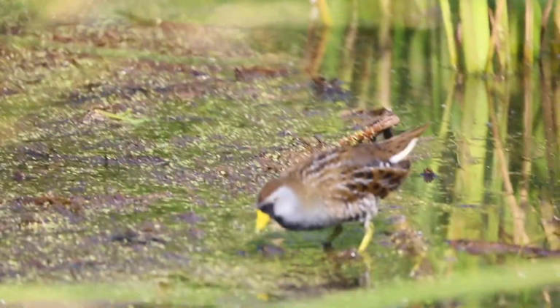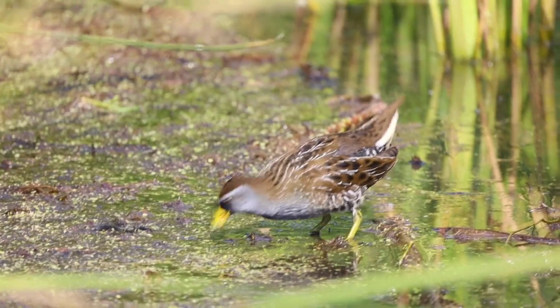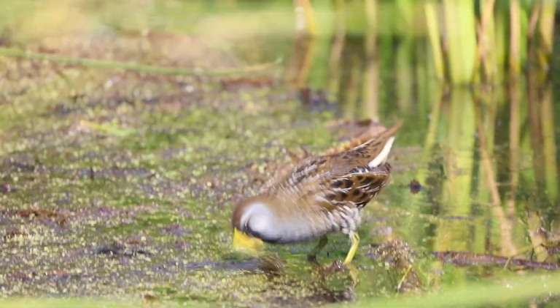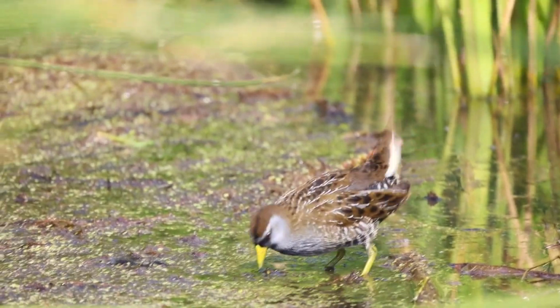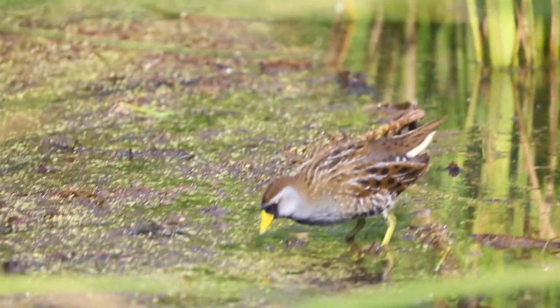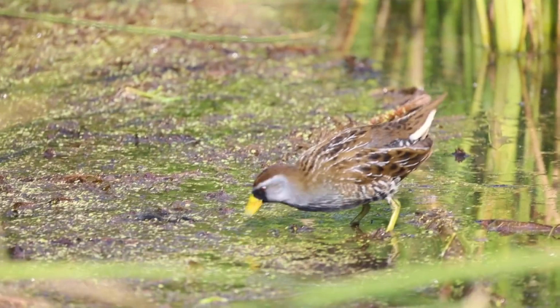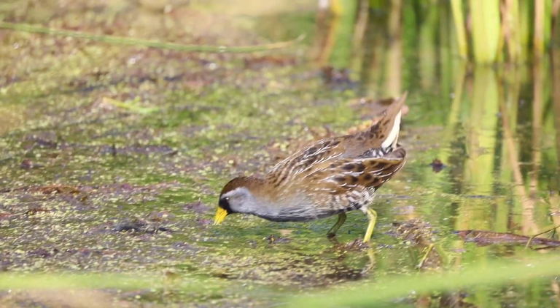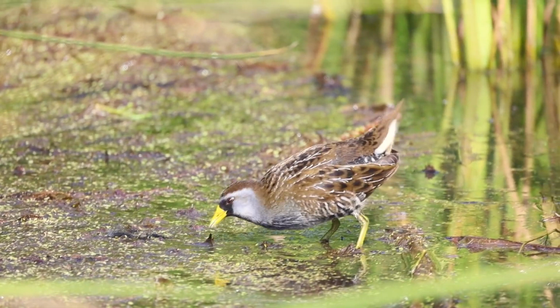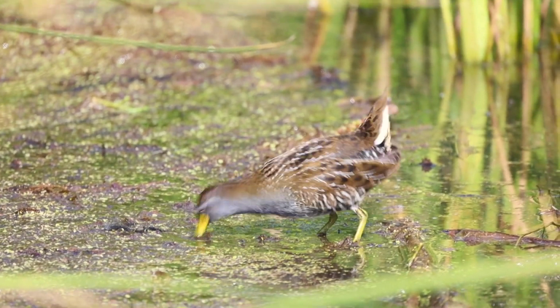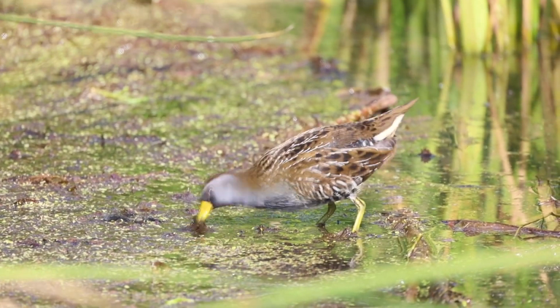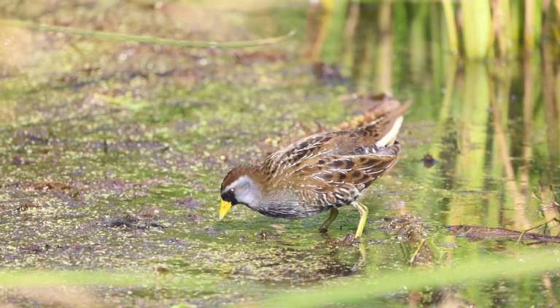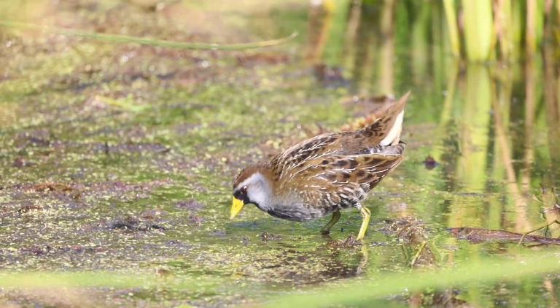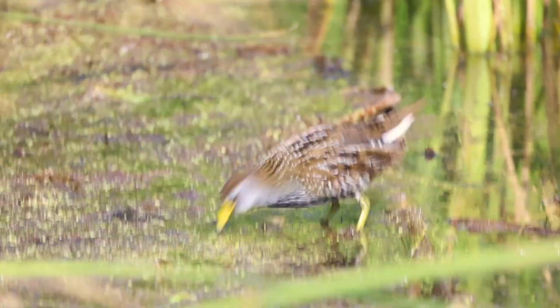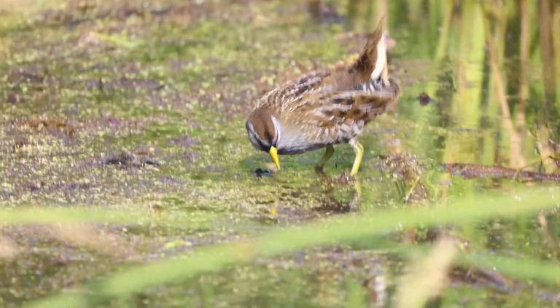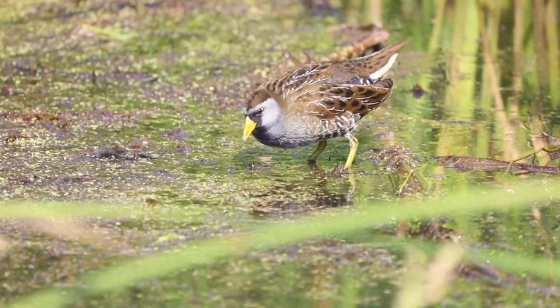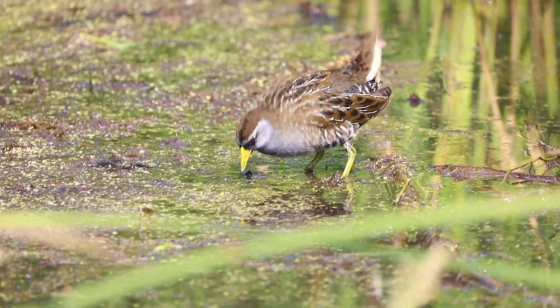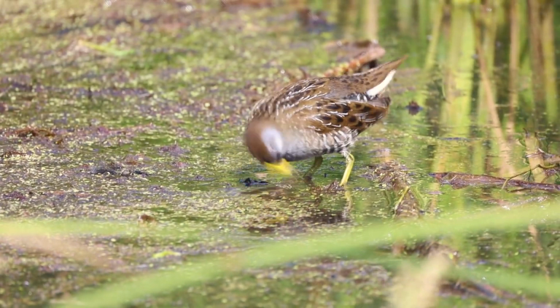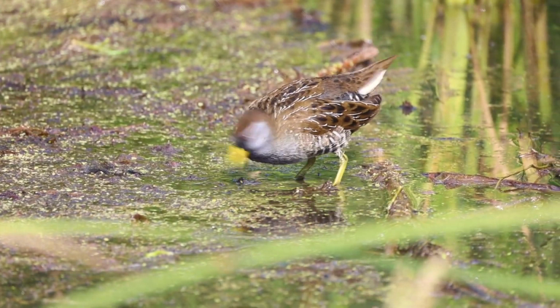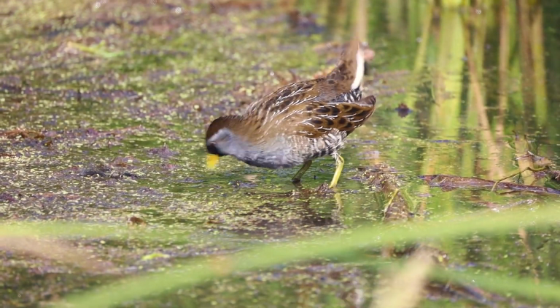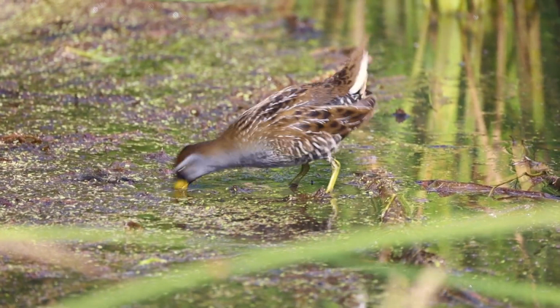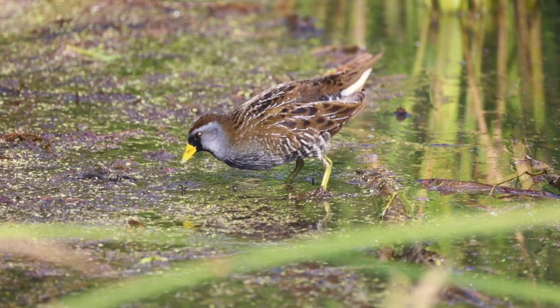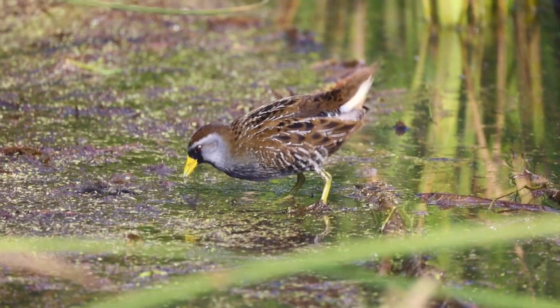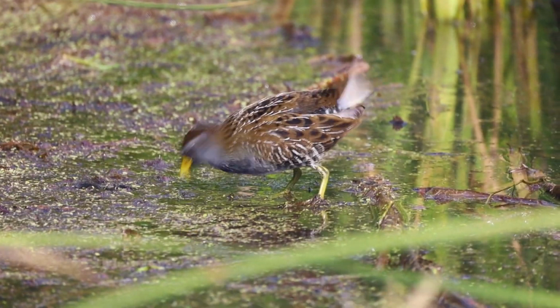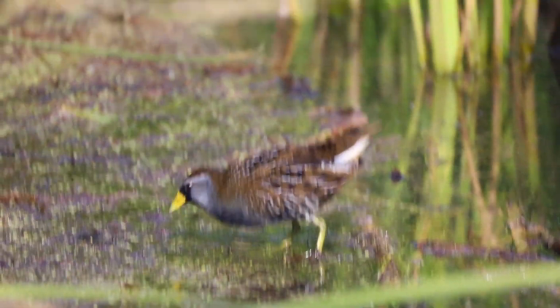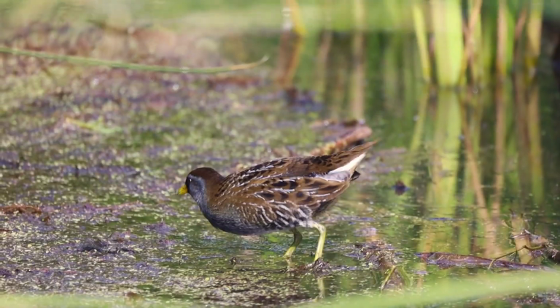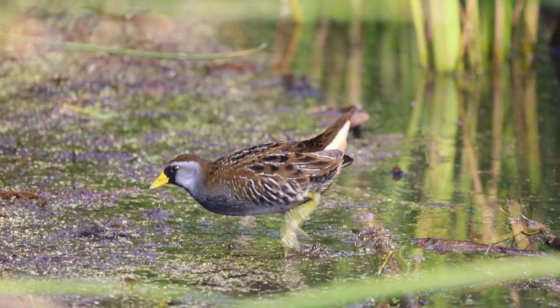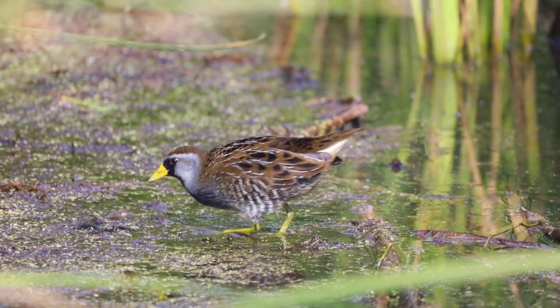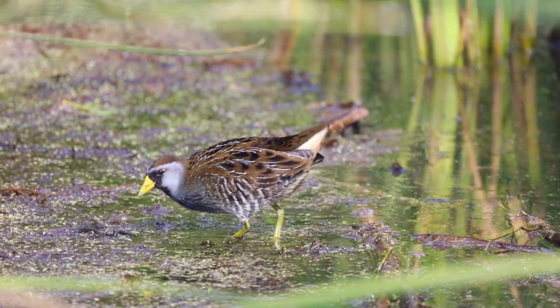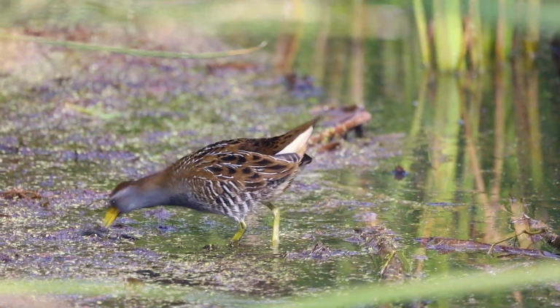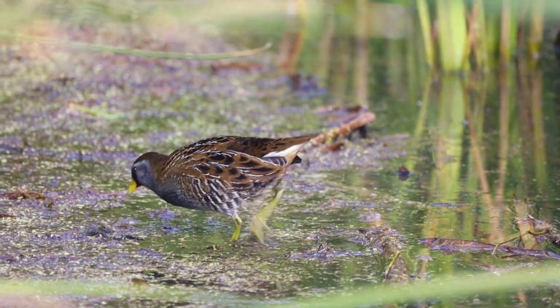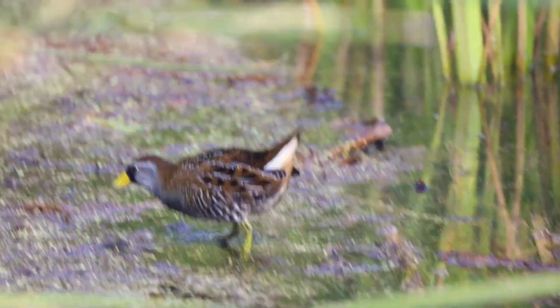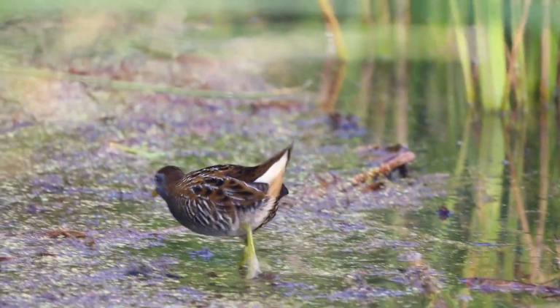It's called the Sora. A Sora is a type of rail. Rails are small, sort of chicken-like birds with really long toes.